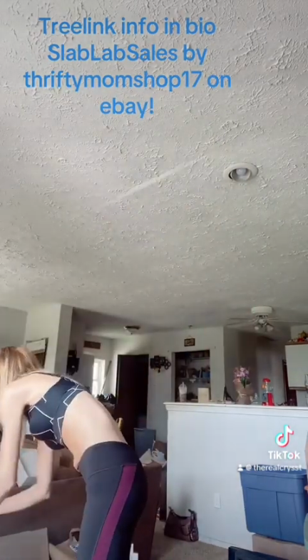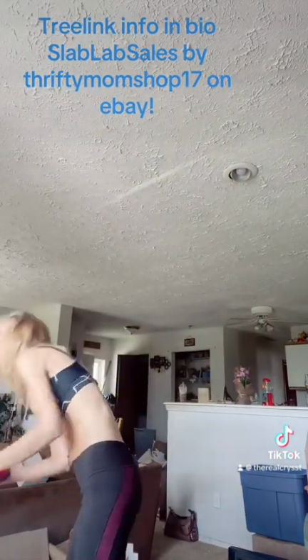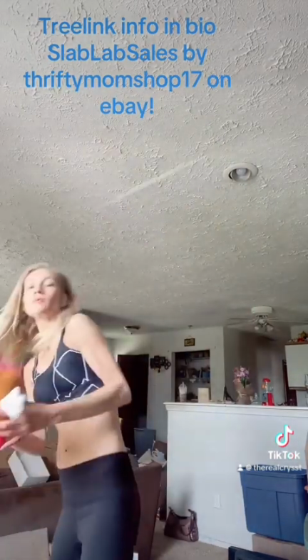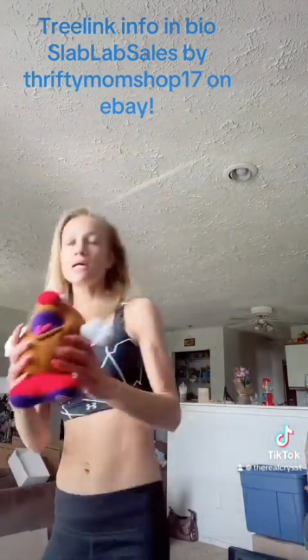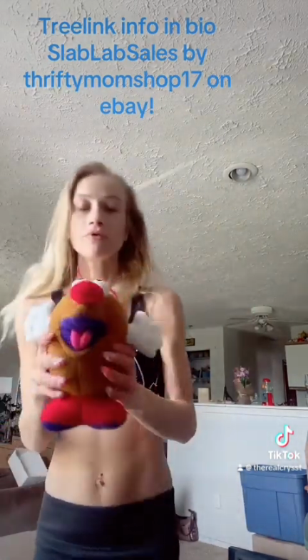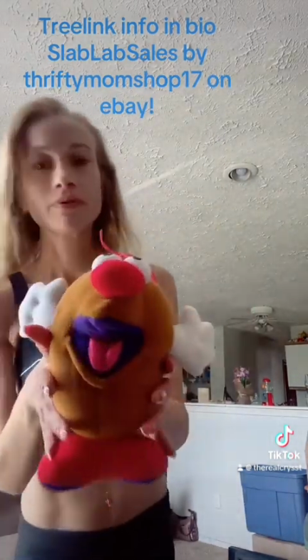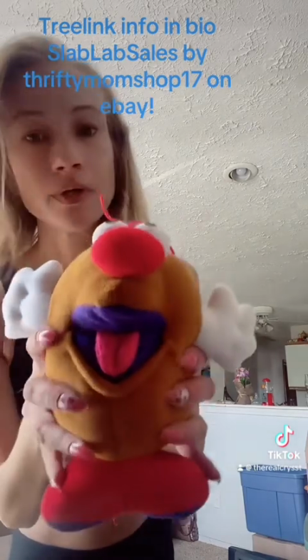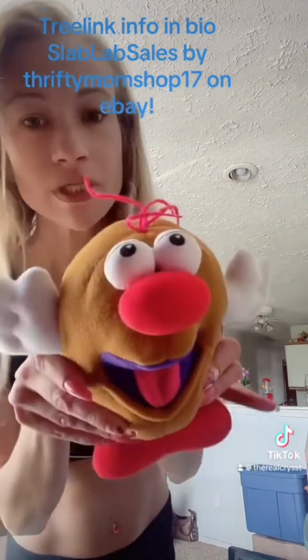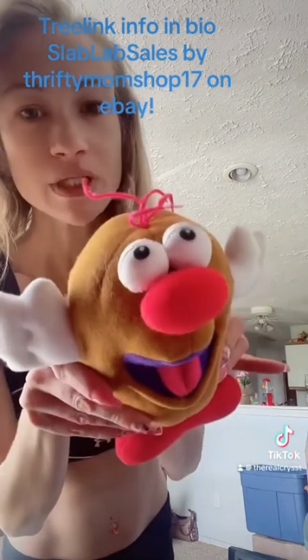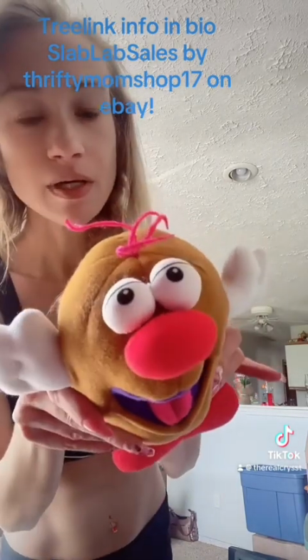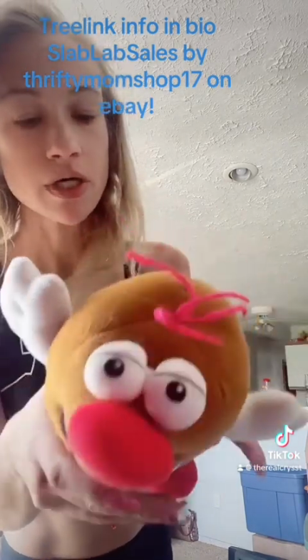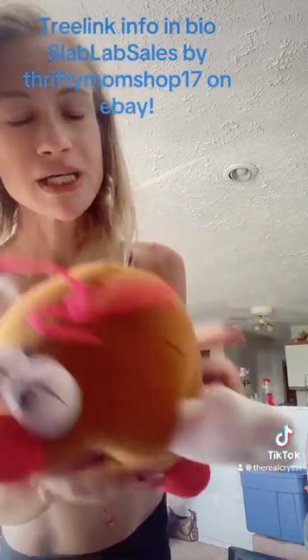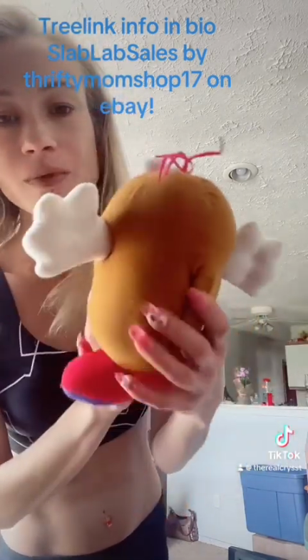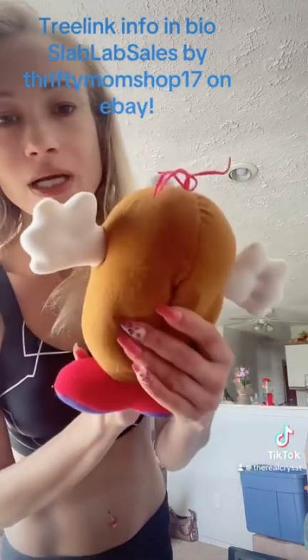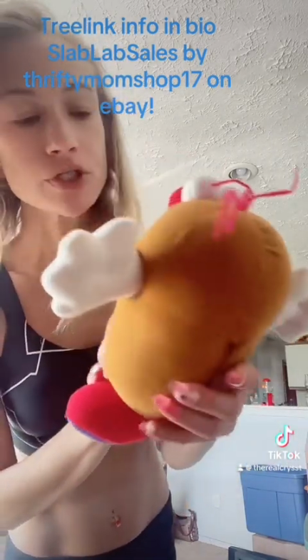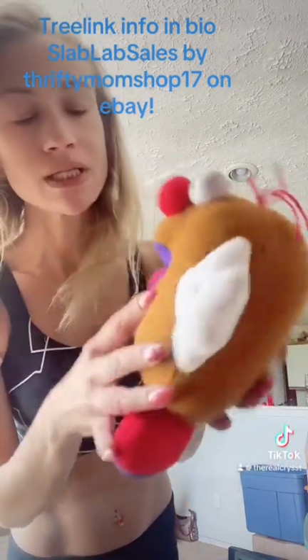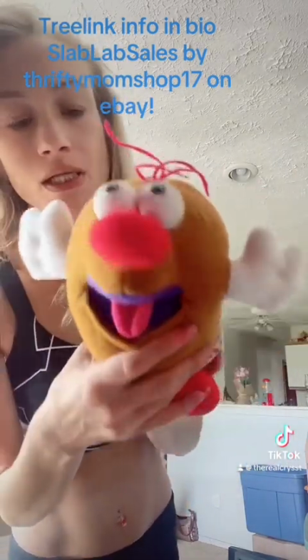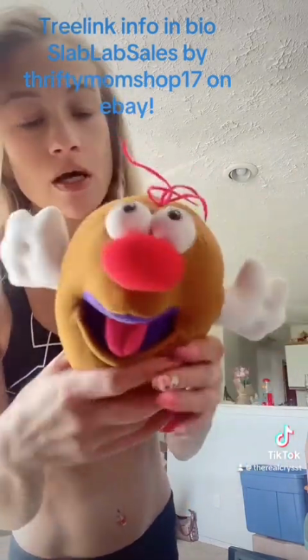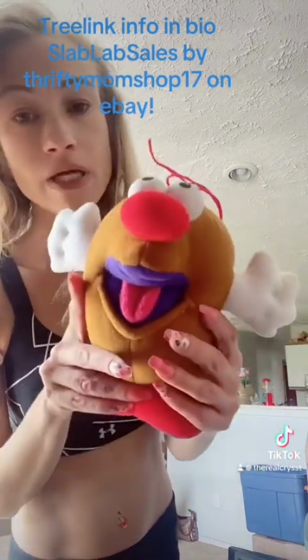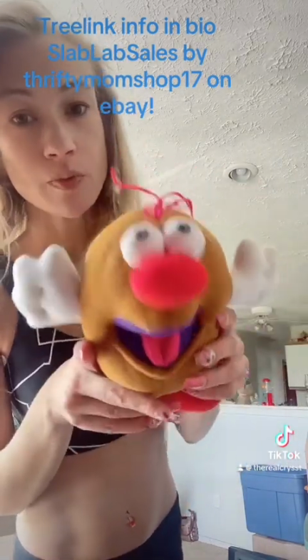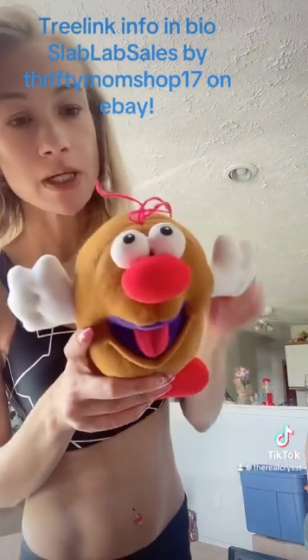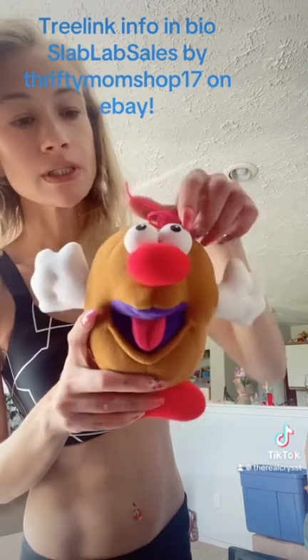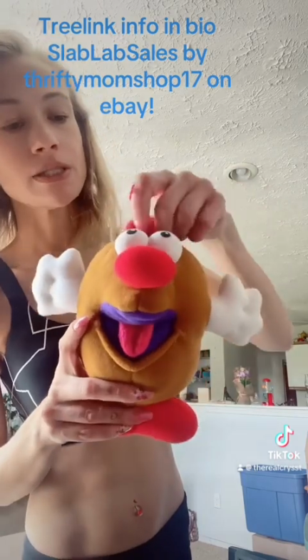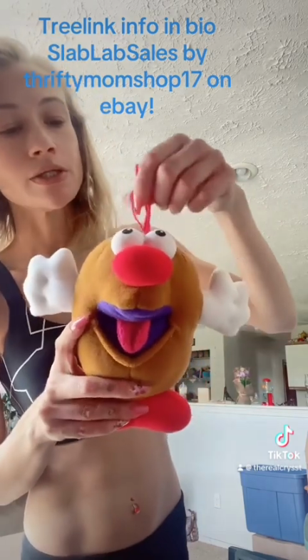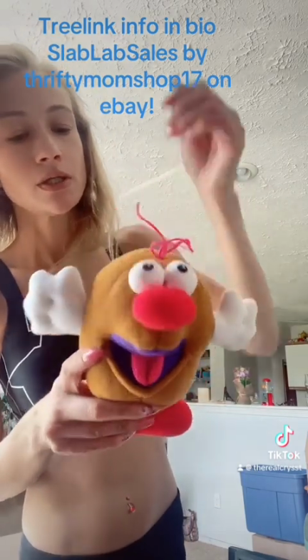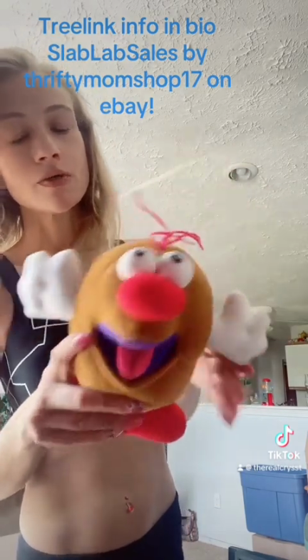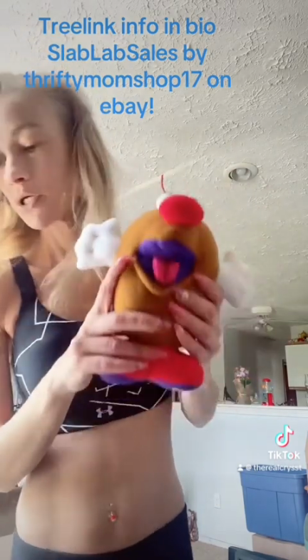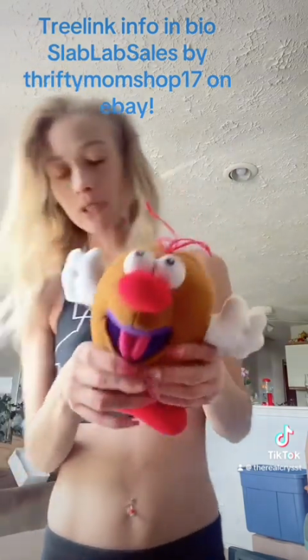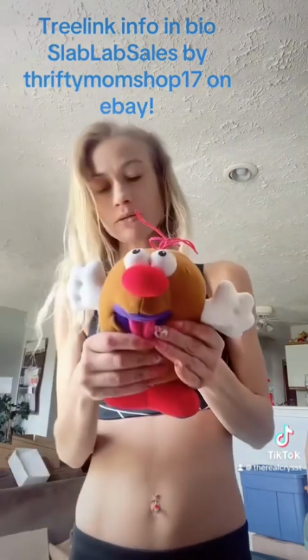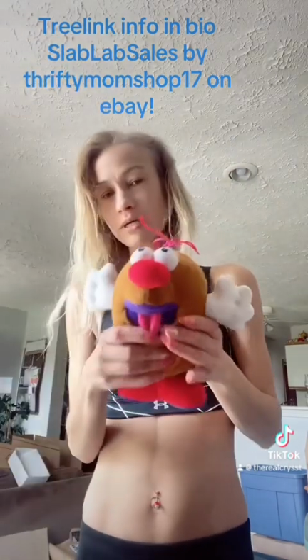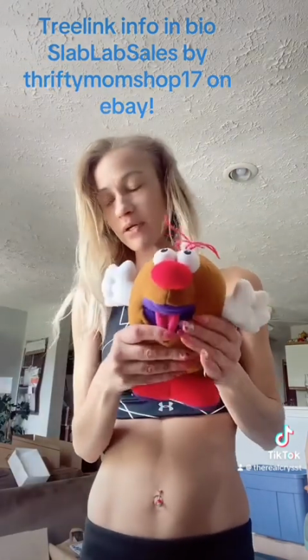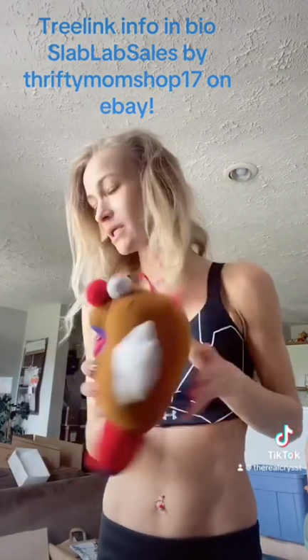We have a Mr. Potato Head plush — he's animatronic. I'm not really sure what he does, but I don't ship with batteries as it's a hazard, so he doesn't currently have batteries in him.